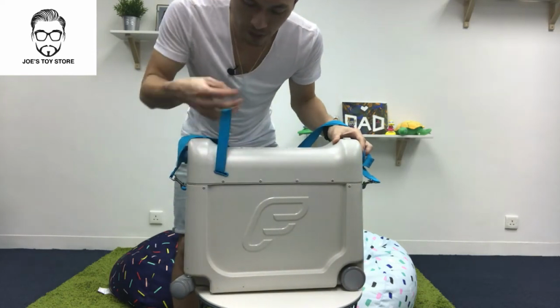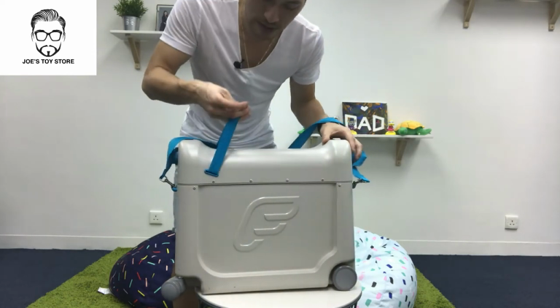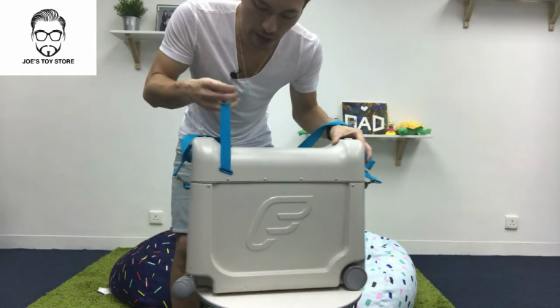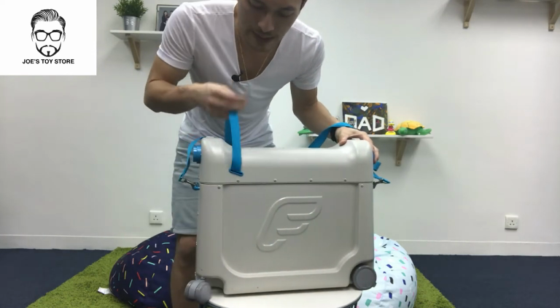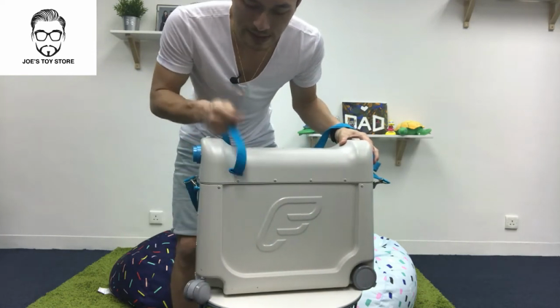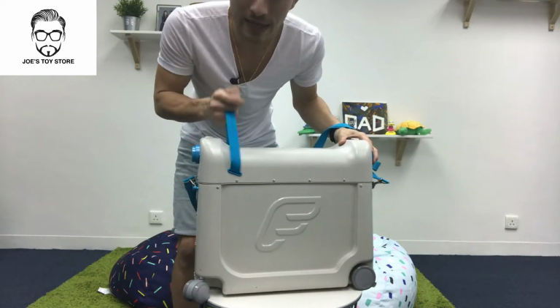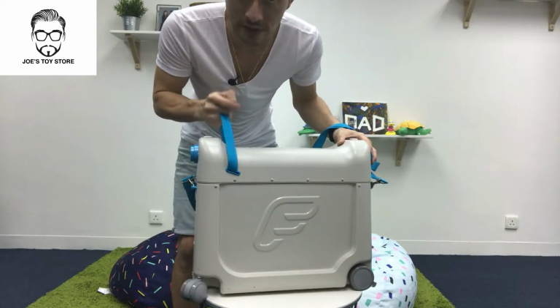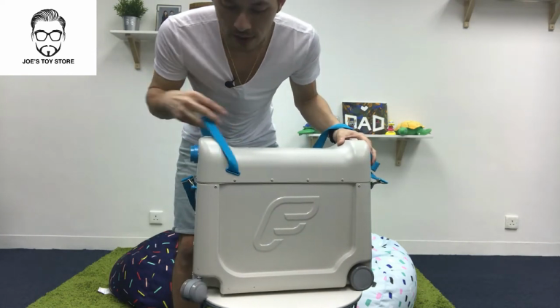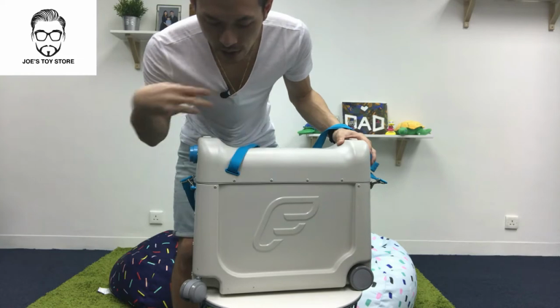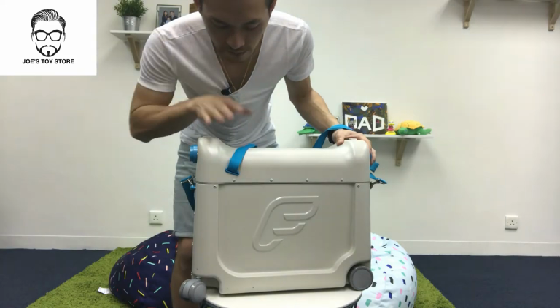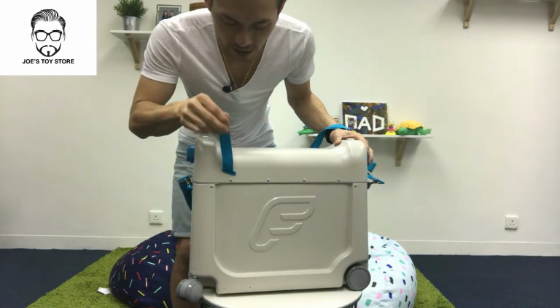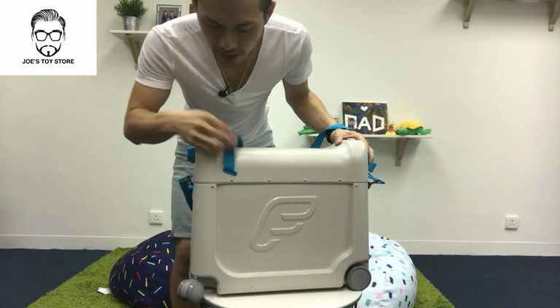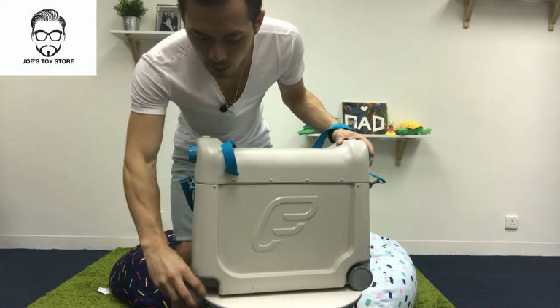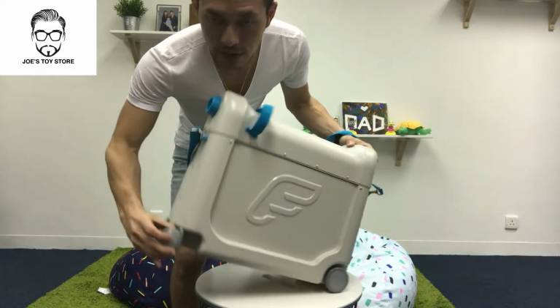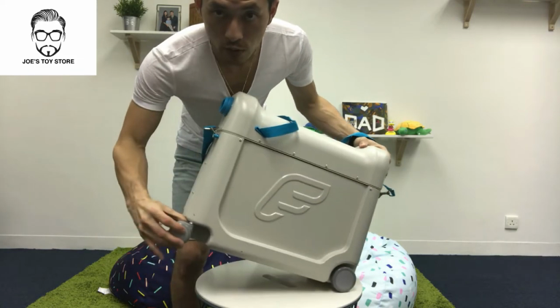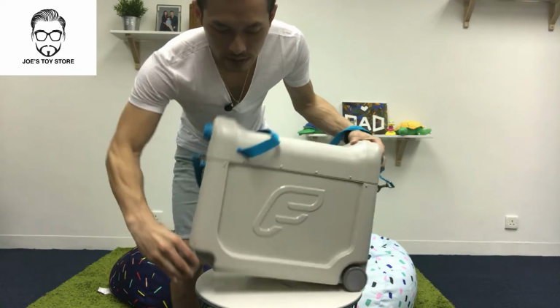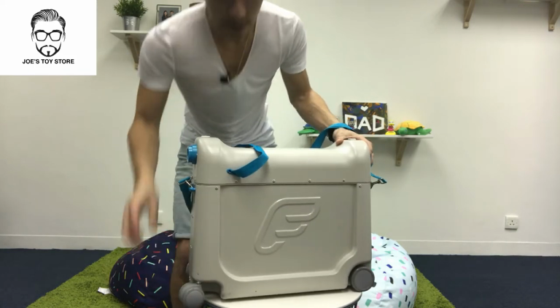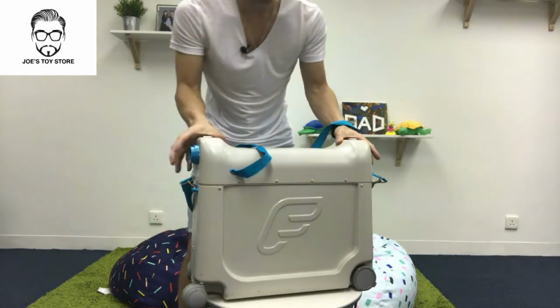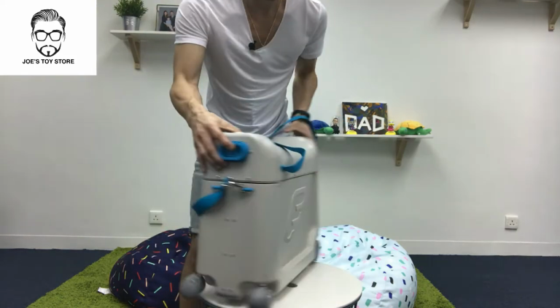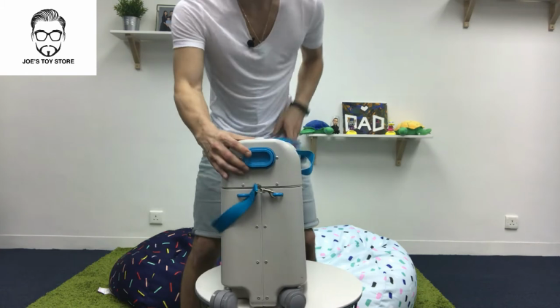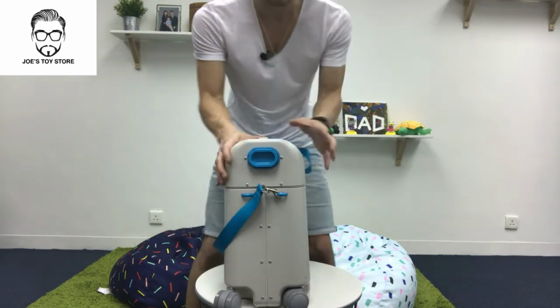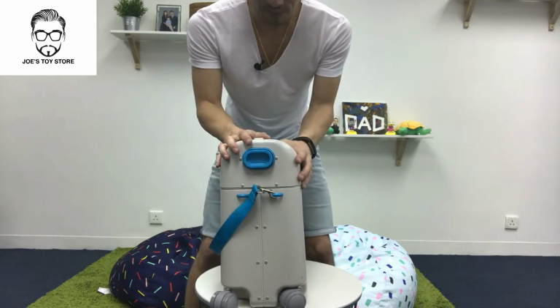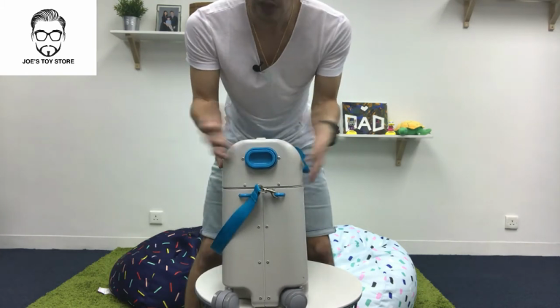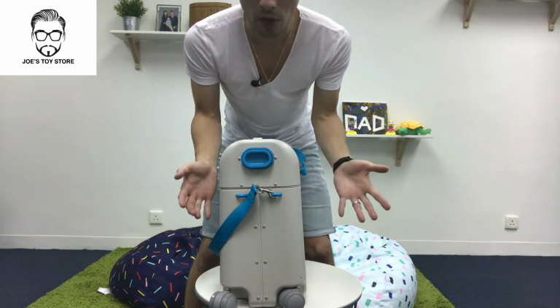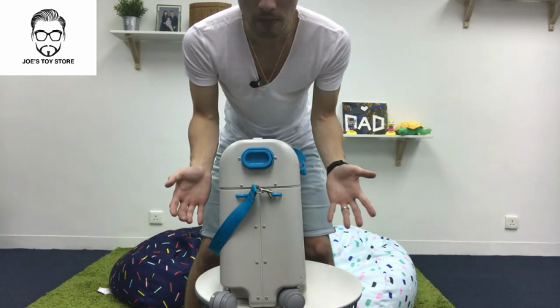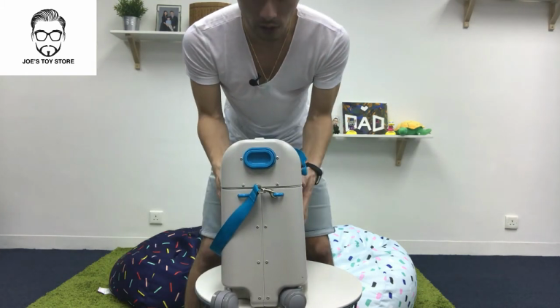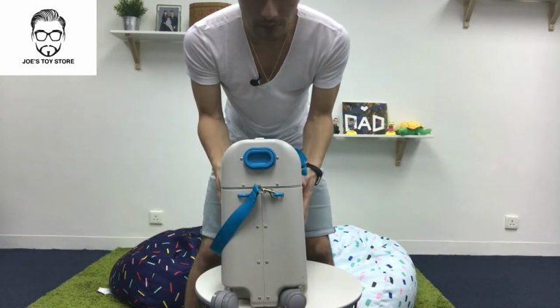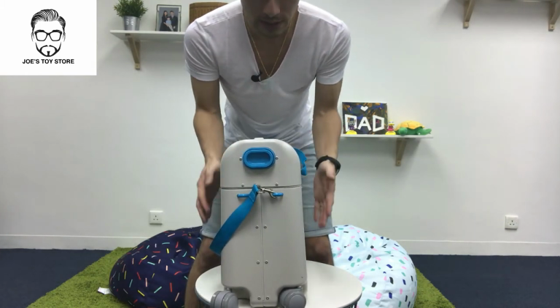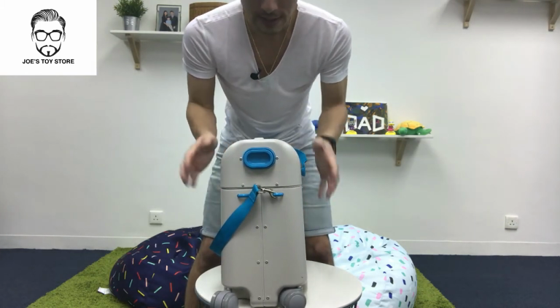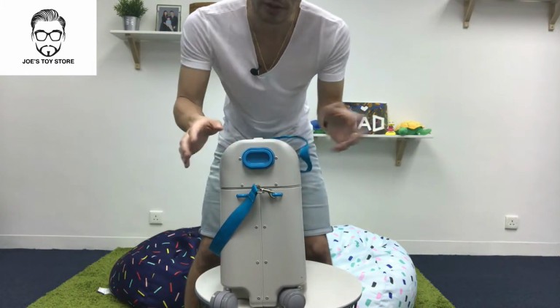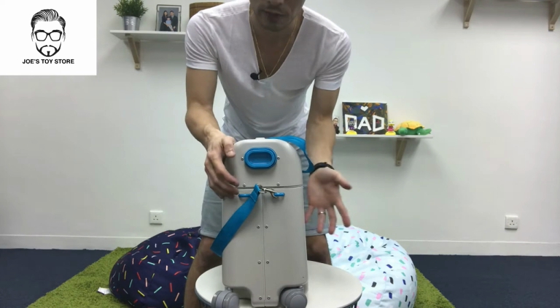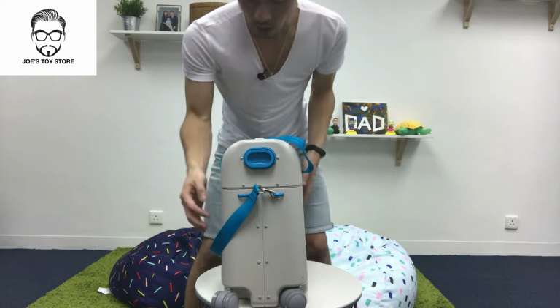With this strap, this is the actual front side. So the front side has the strap with the turnable wheels, so that when the kids actually ride the Bed Box they can go in the direction which they want.